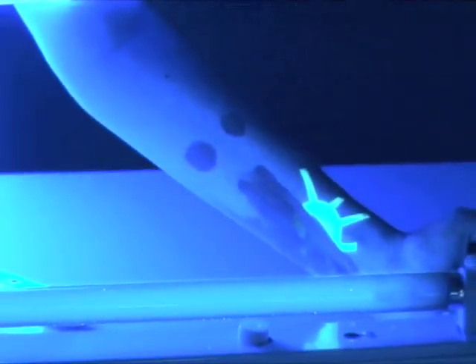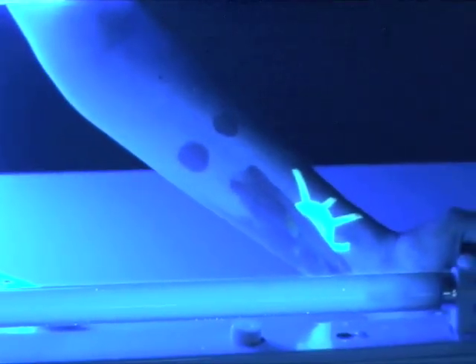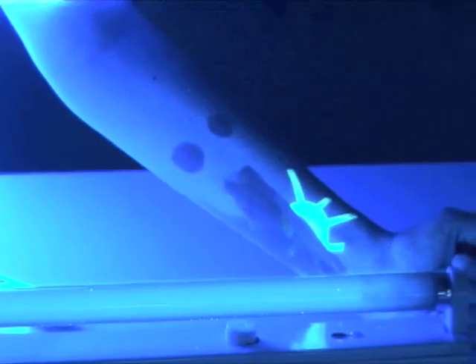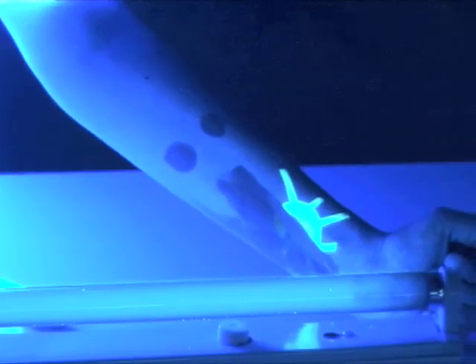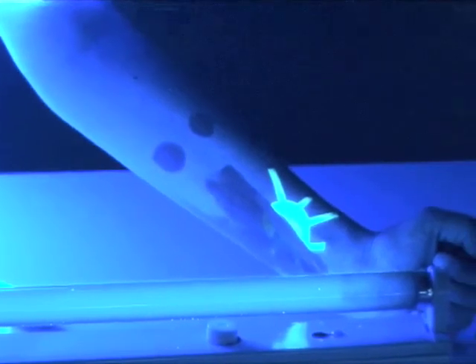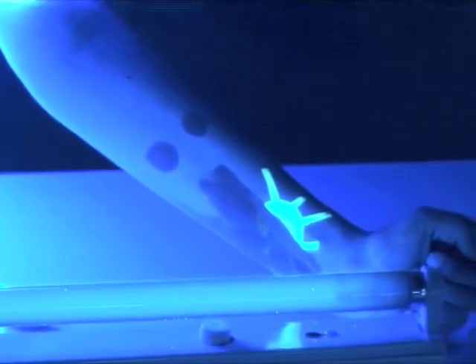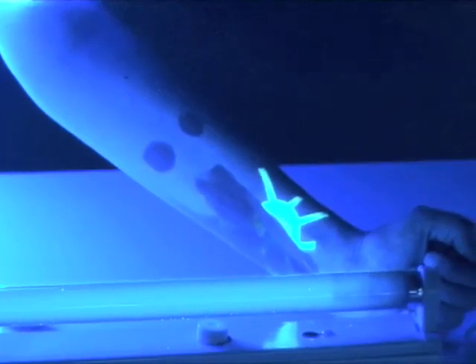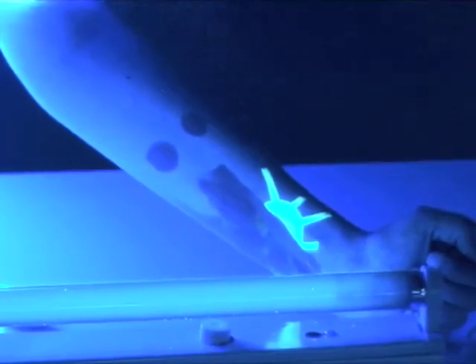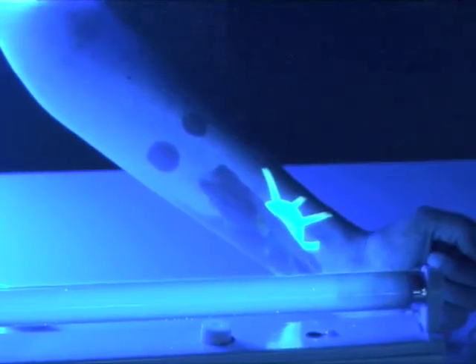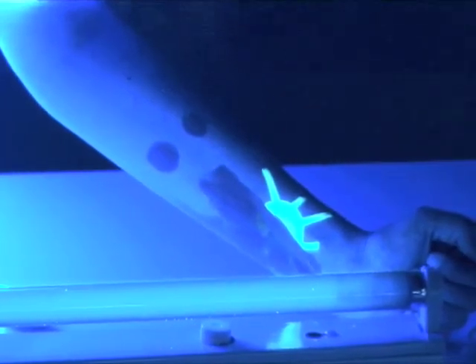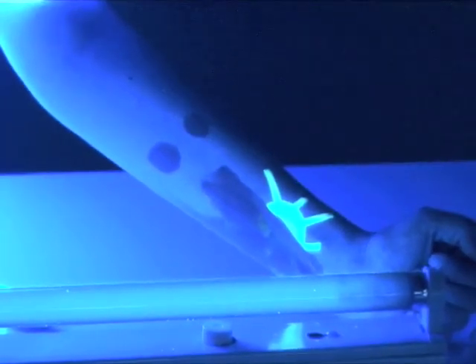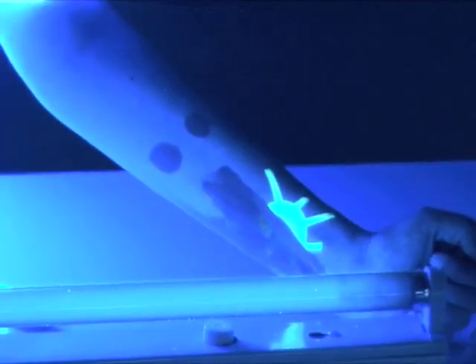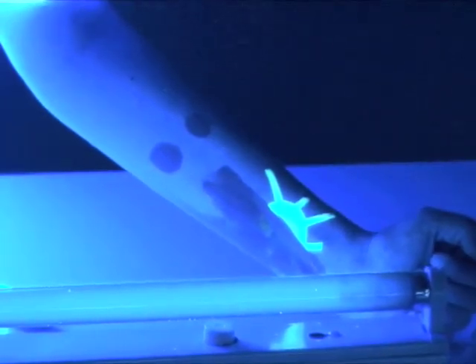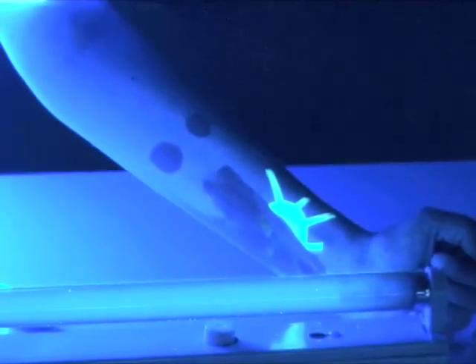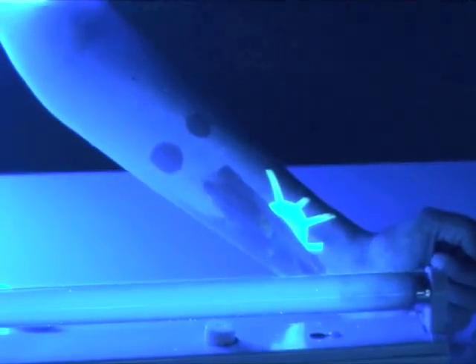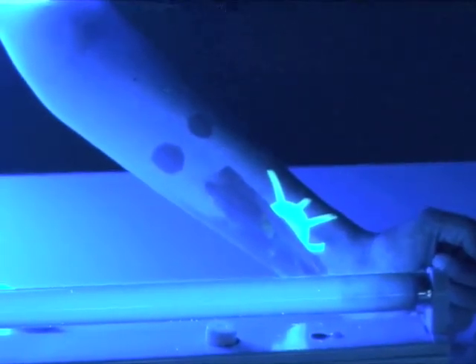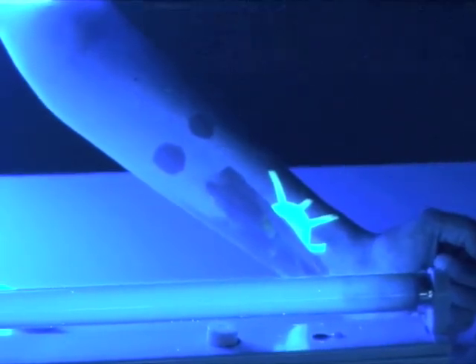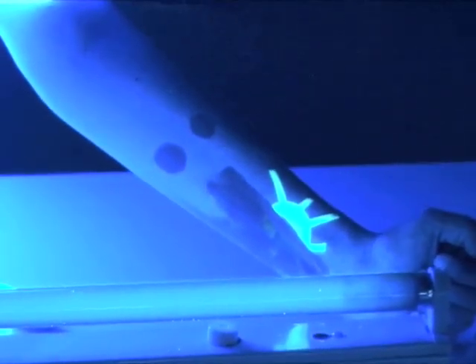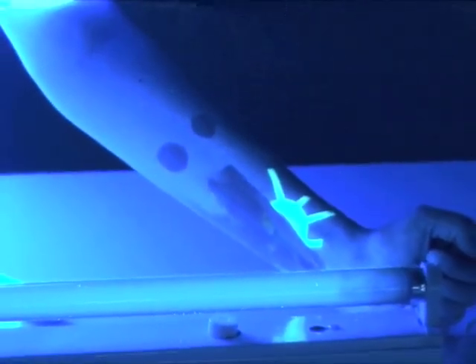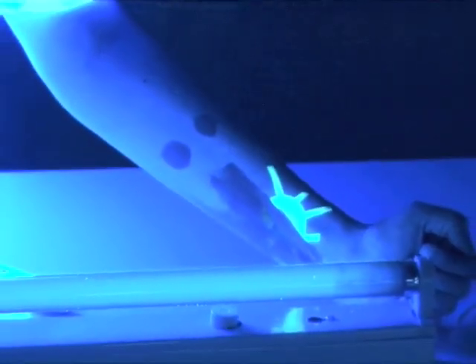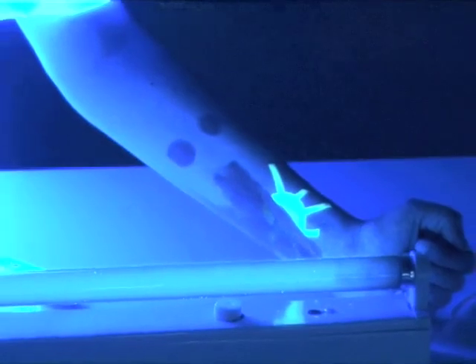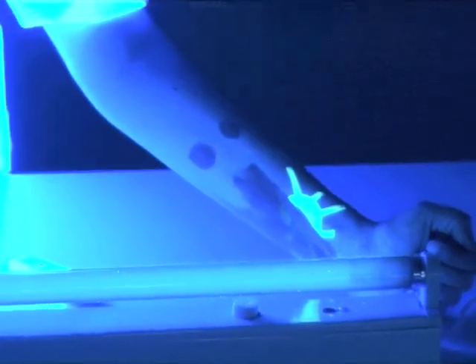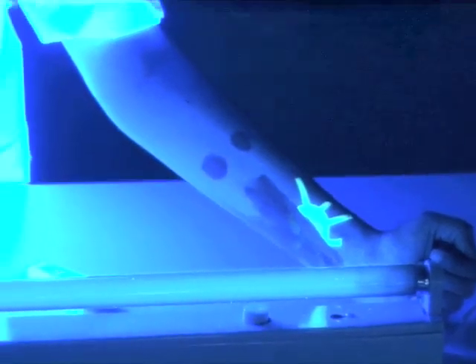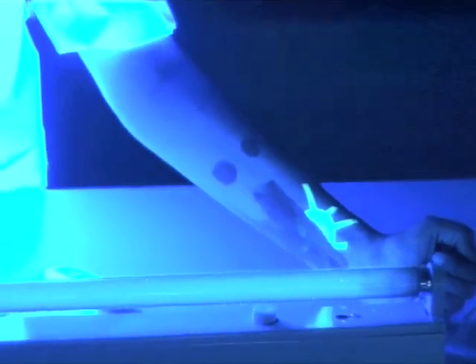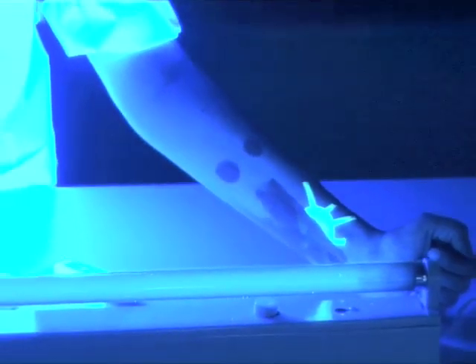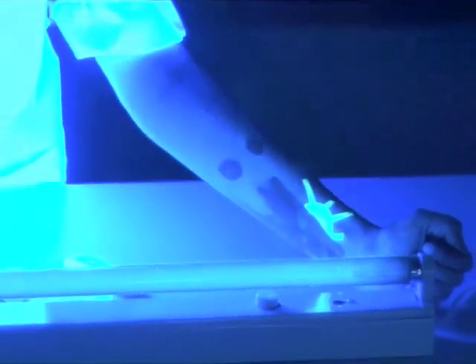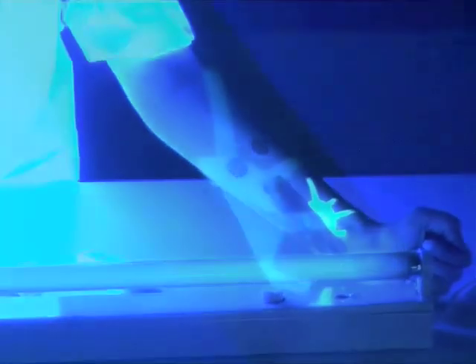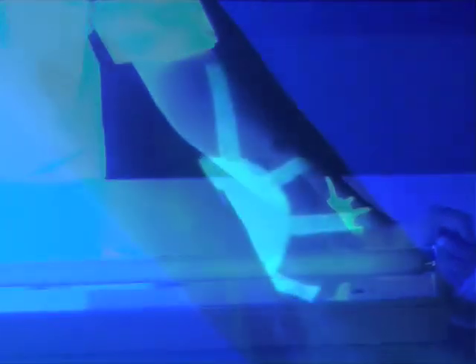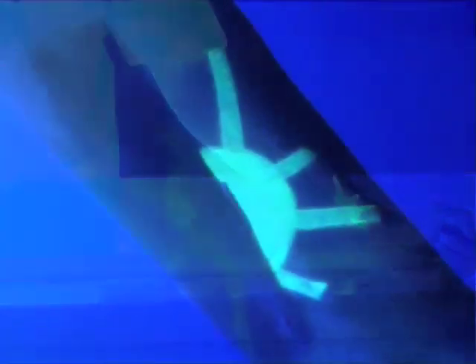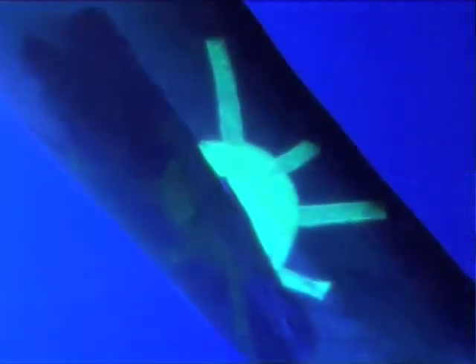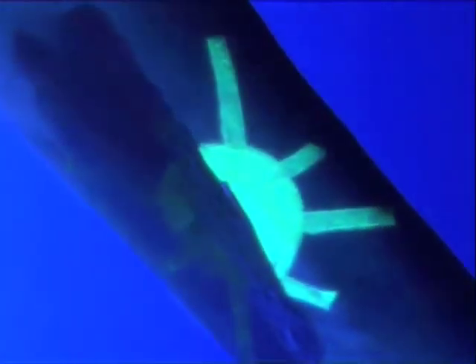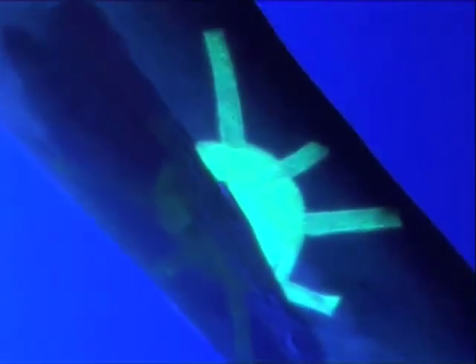The ink of the fluorescent marker absorbs the UV radiation of the lamp, and fluoresces, meaning it emits lower-energy radiation which is visible to our eyes.